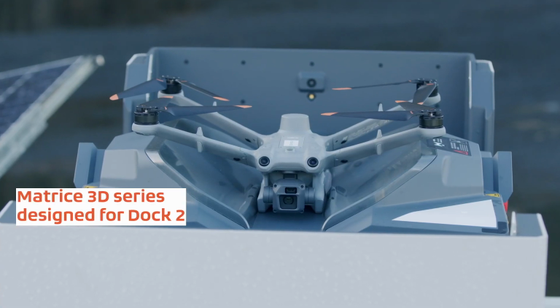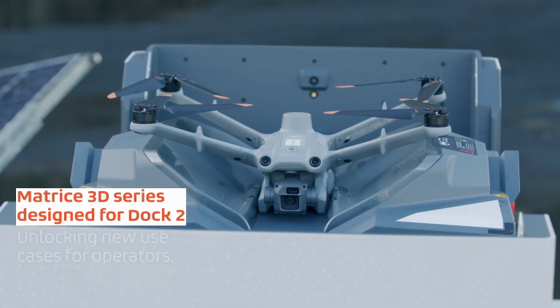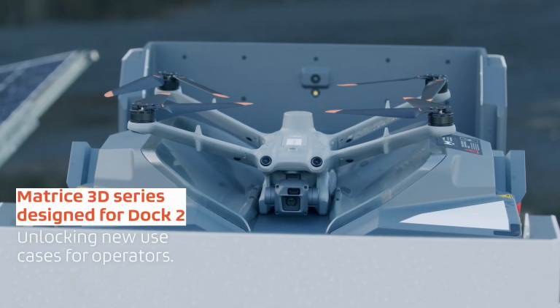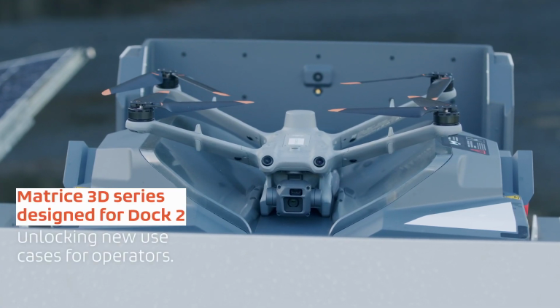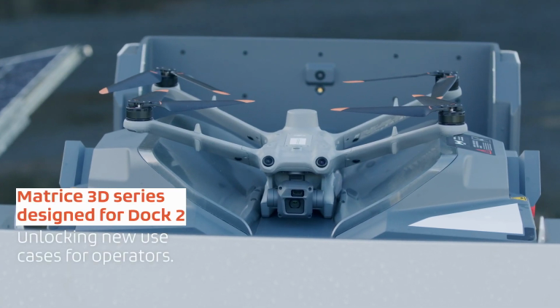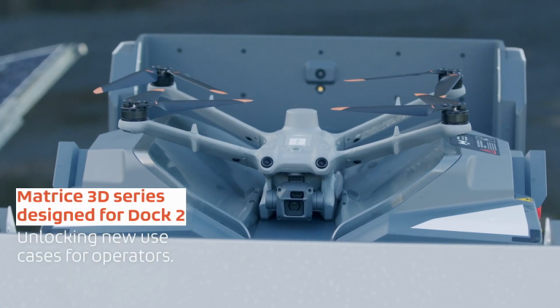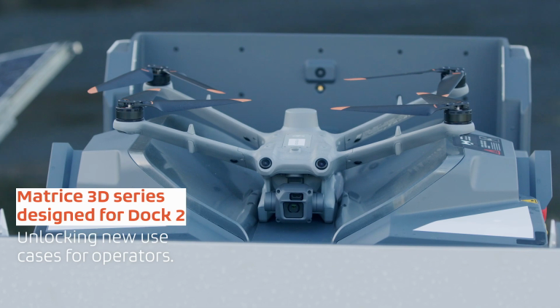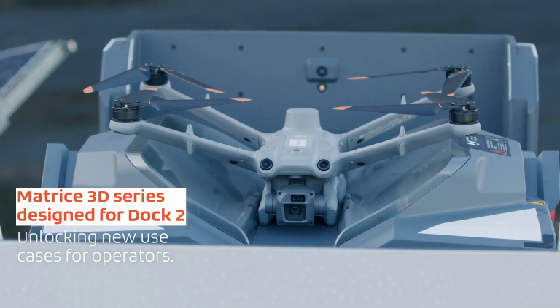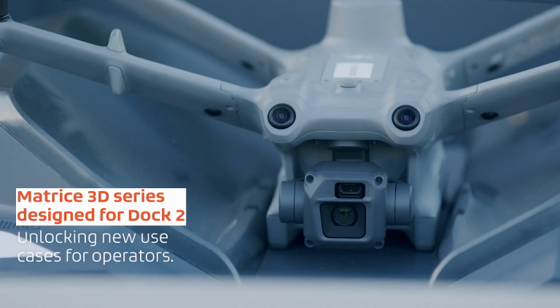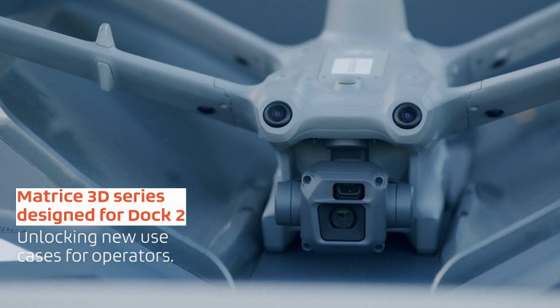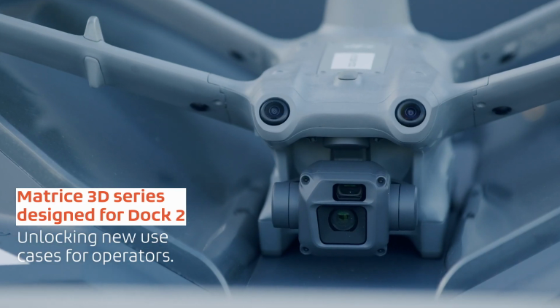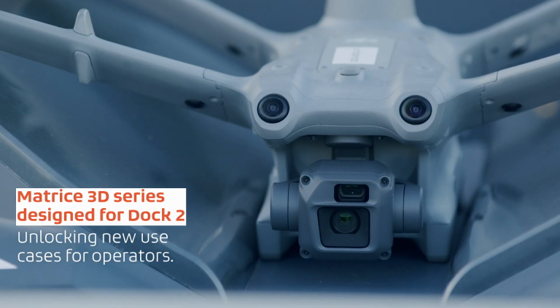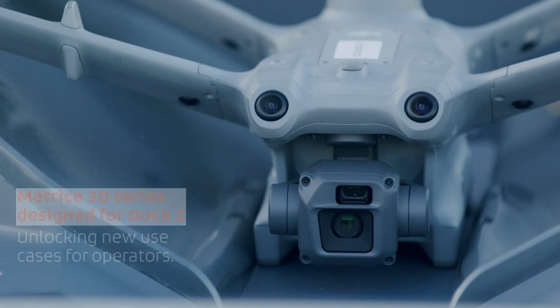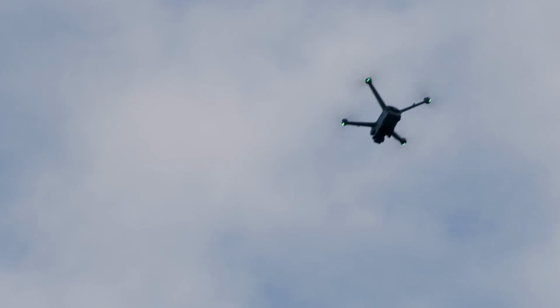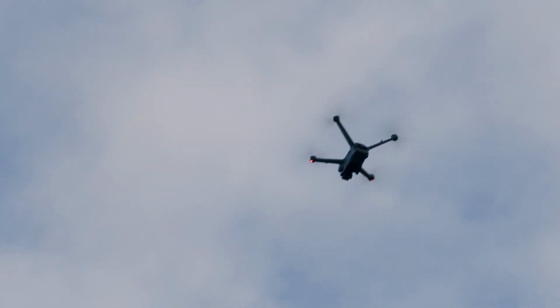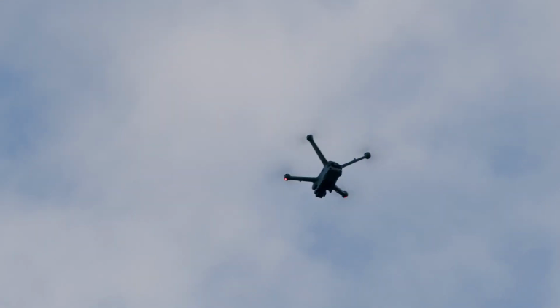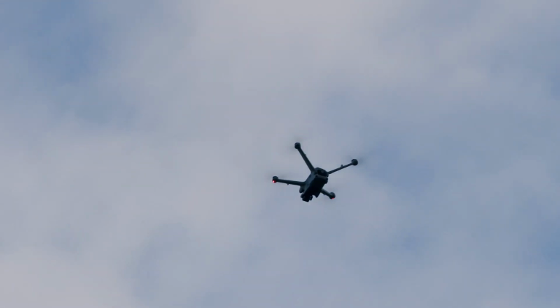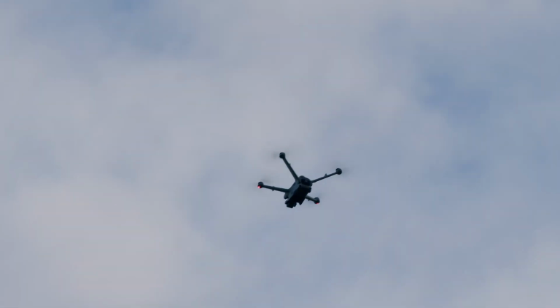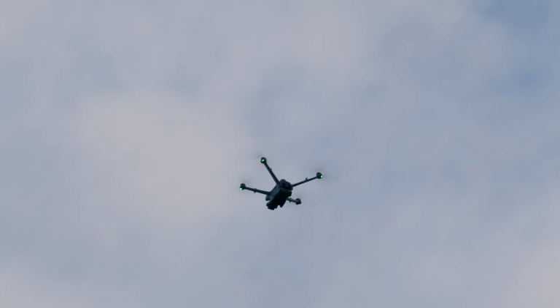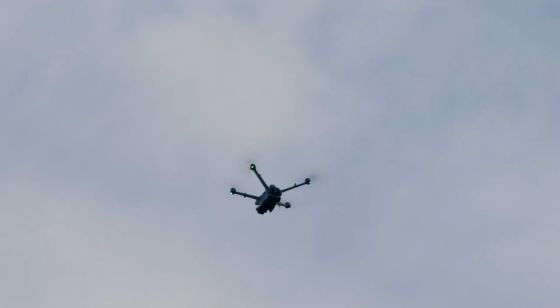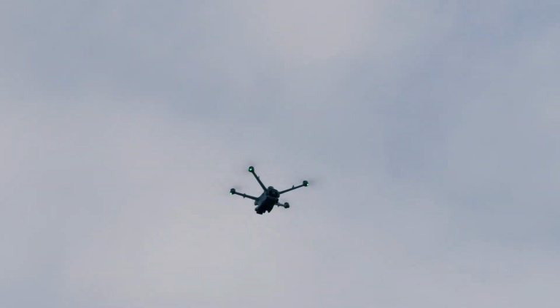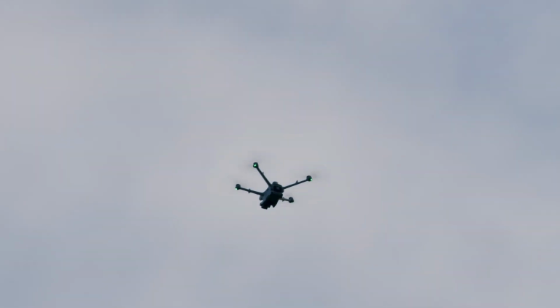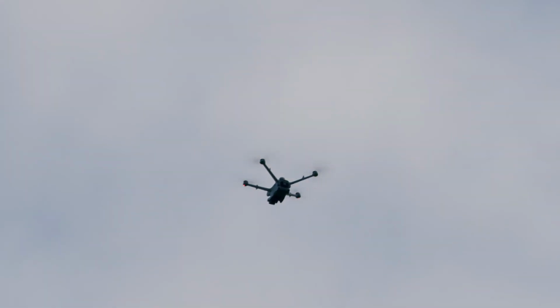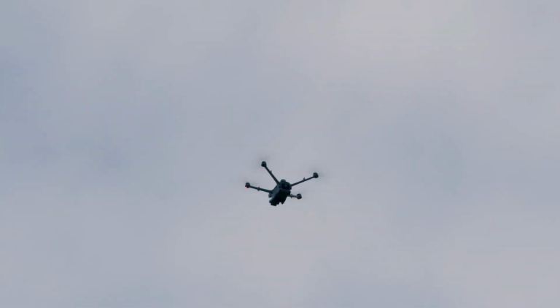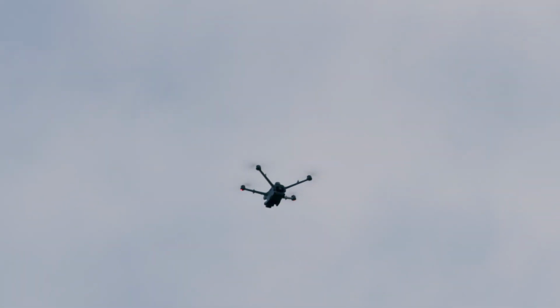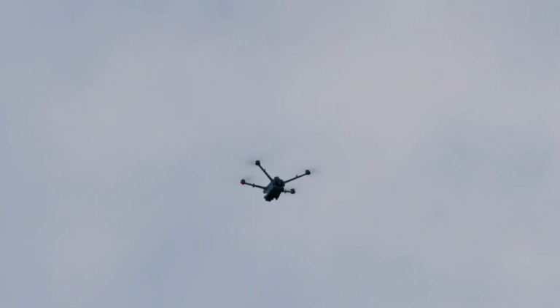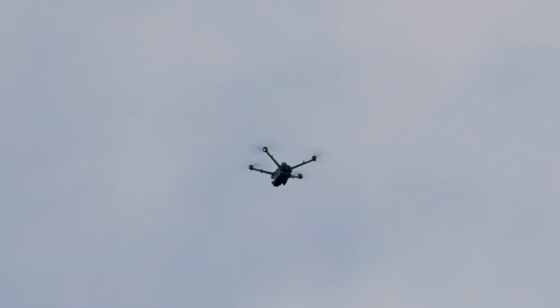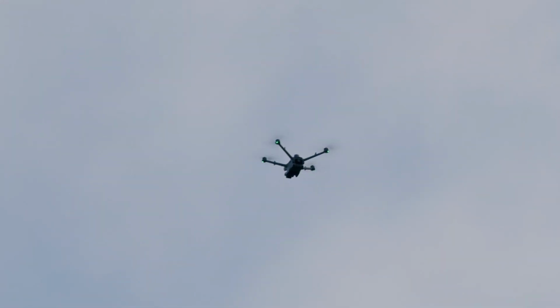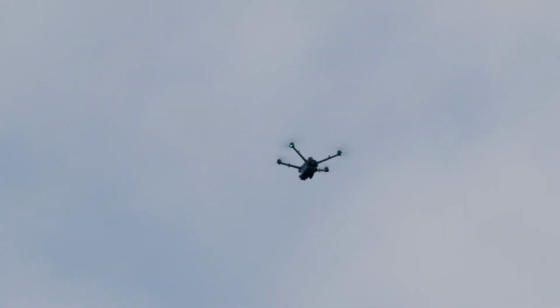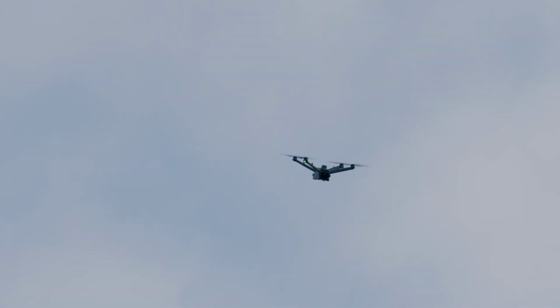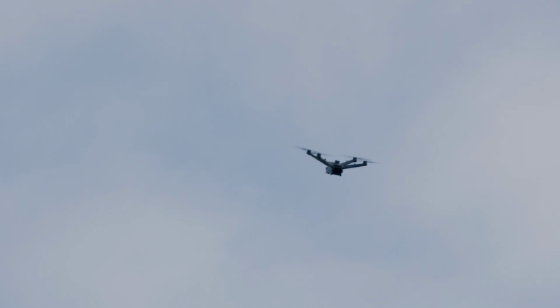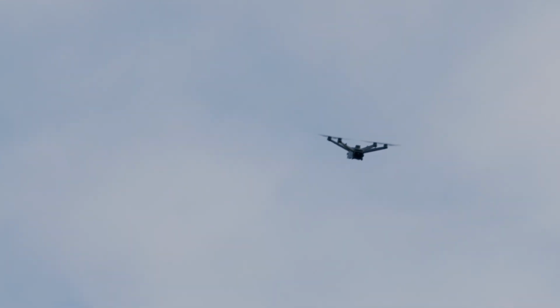Alongside Dock 2, DJI has also released the Matrice 3D series, consisting of a surveying and thermal variant. Both have been designed to work seamlessly with Dock 2 and open up a range of new use cases for dock and remote operations.